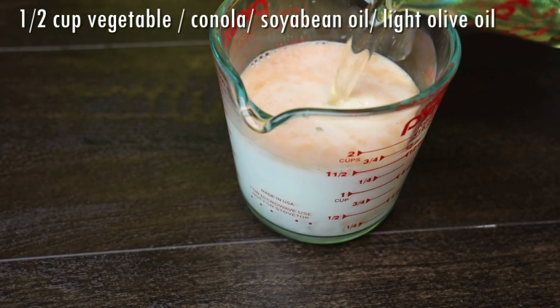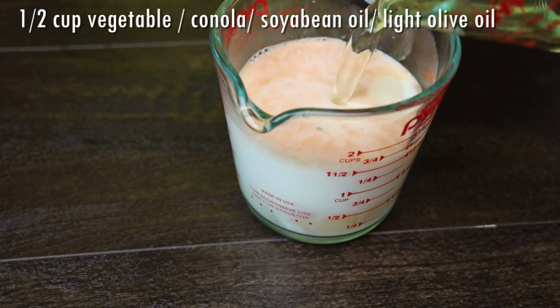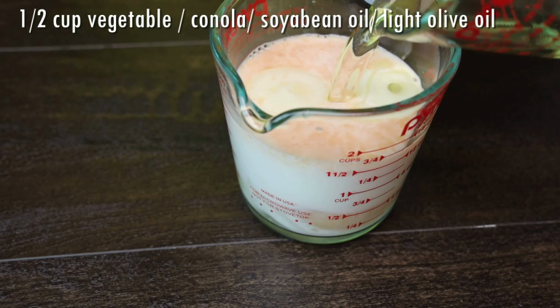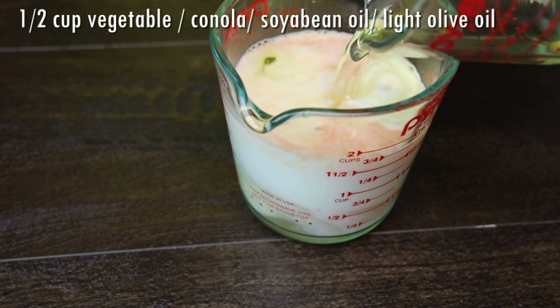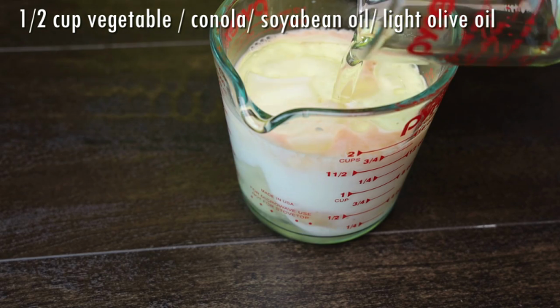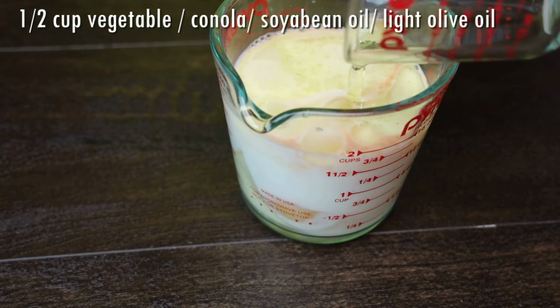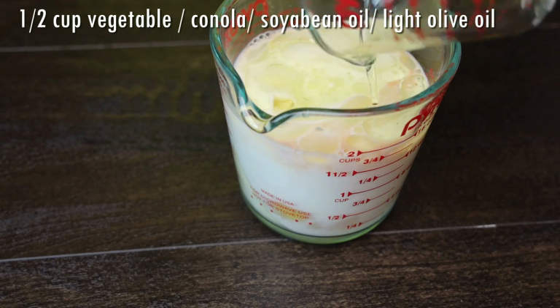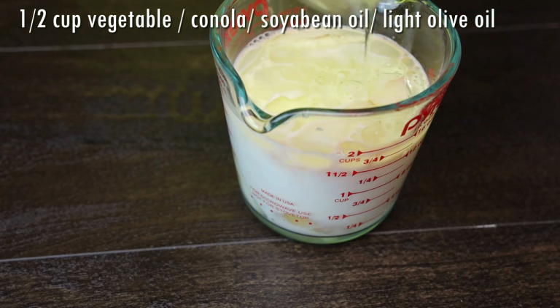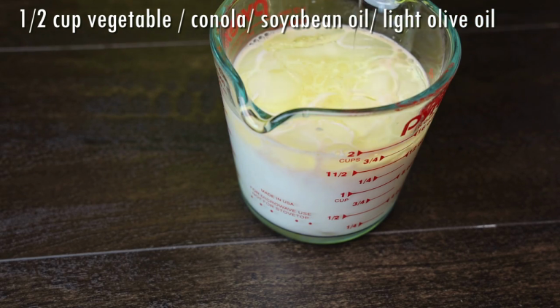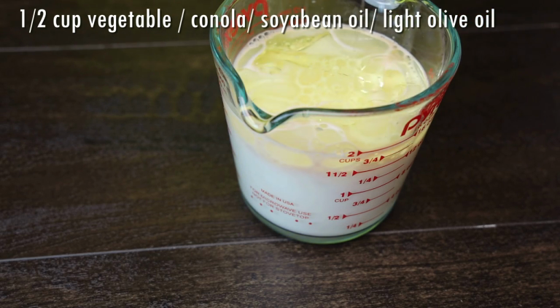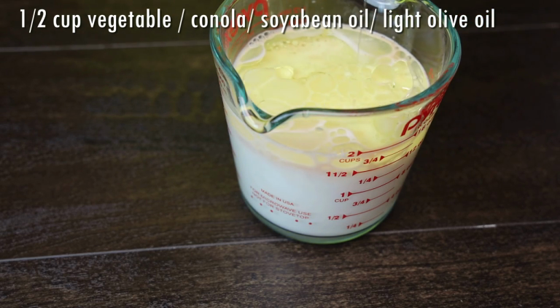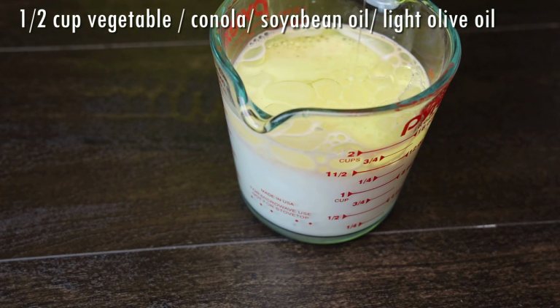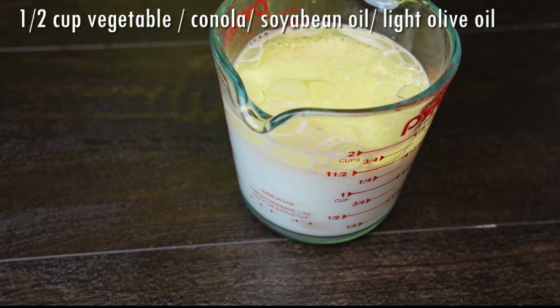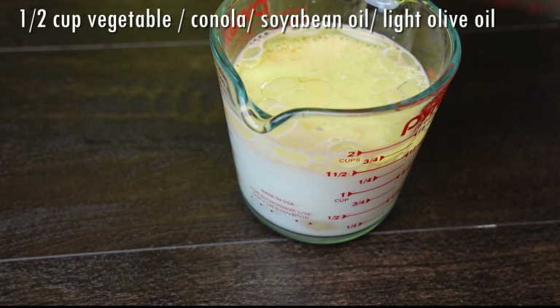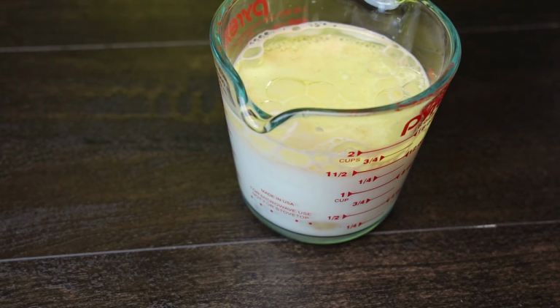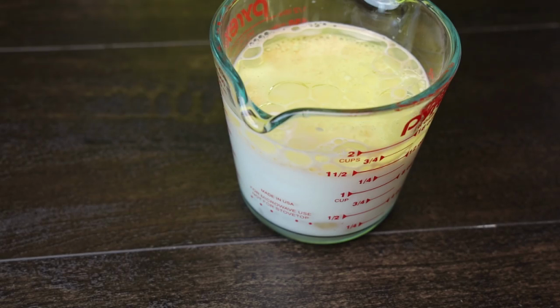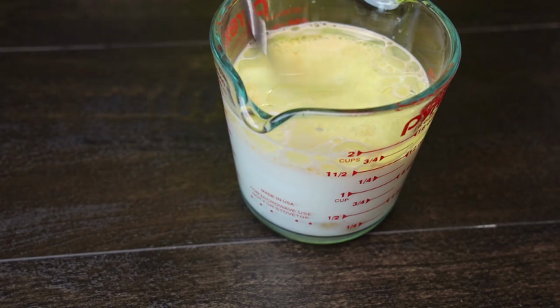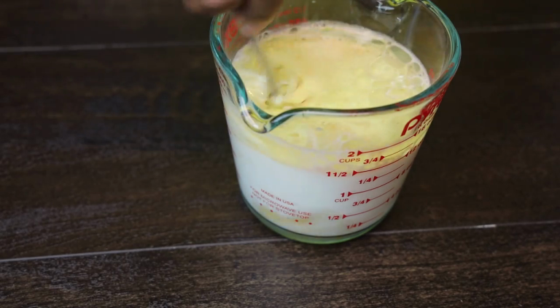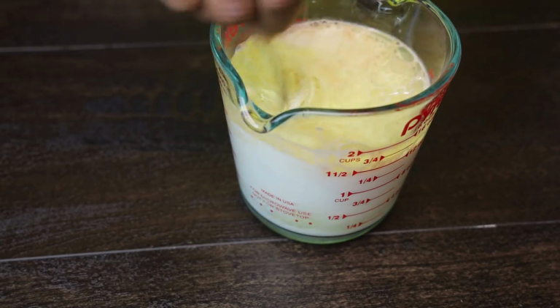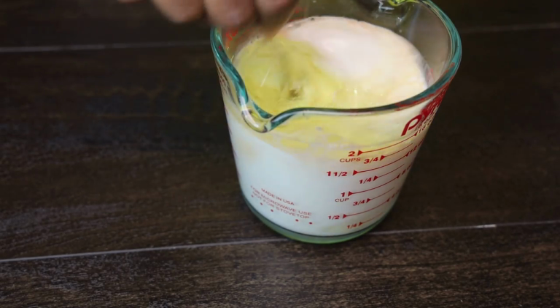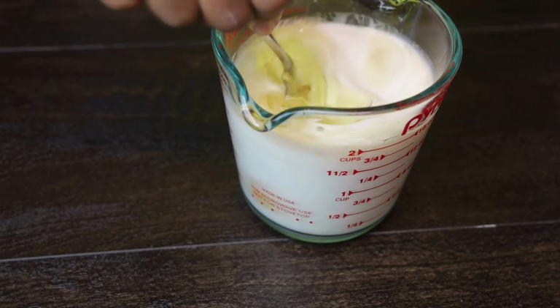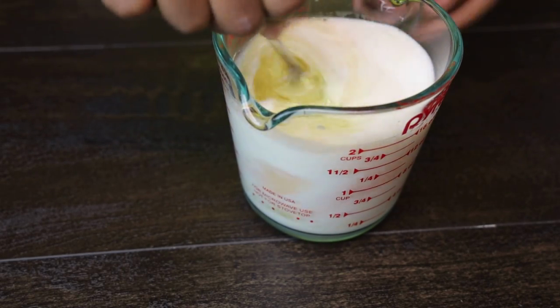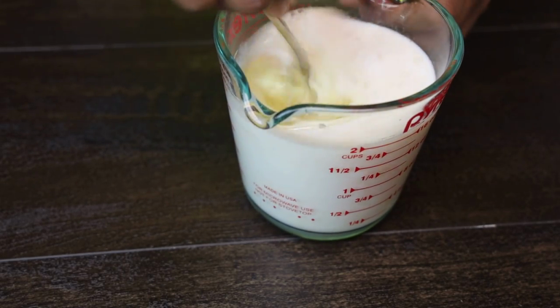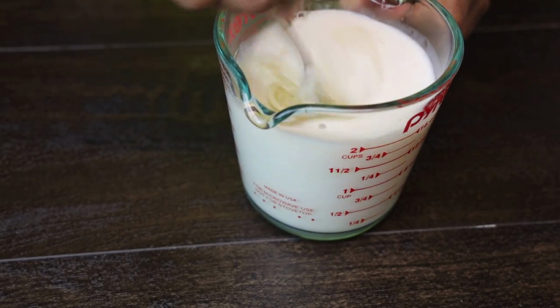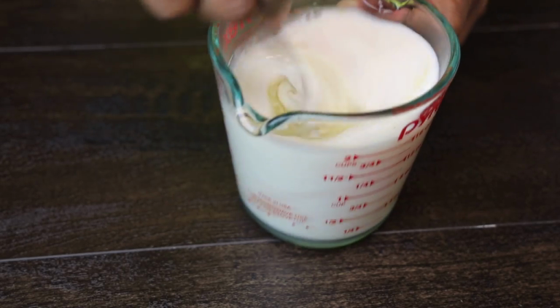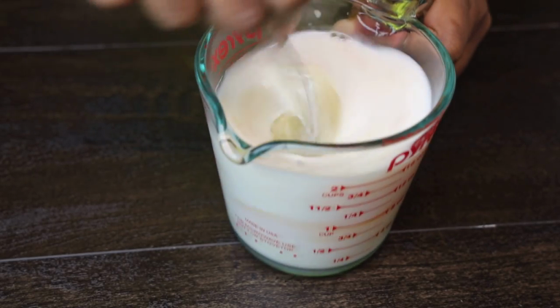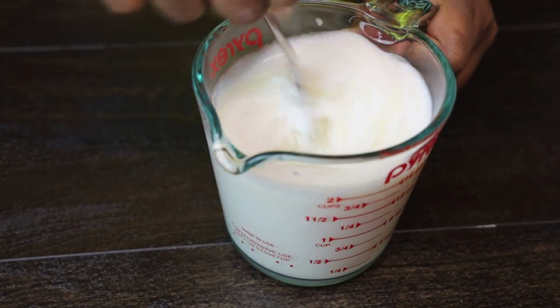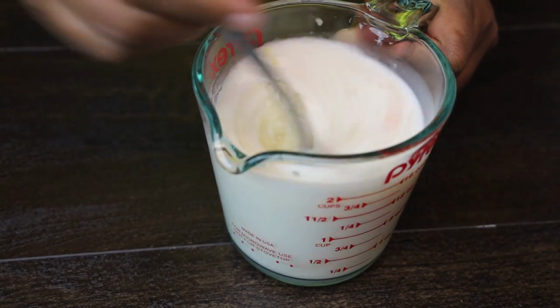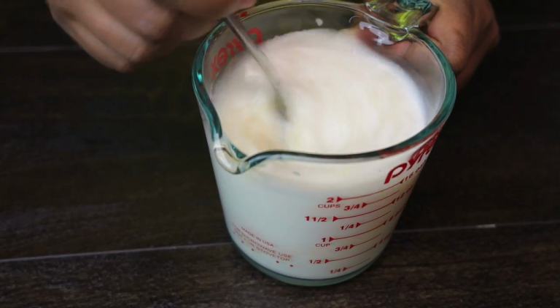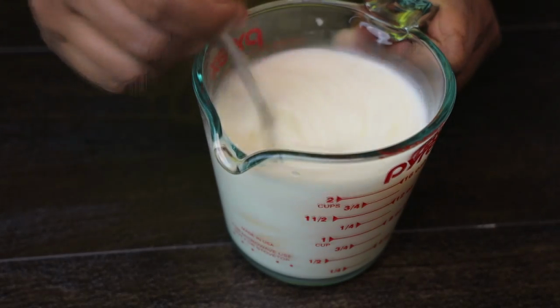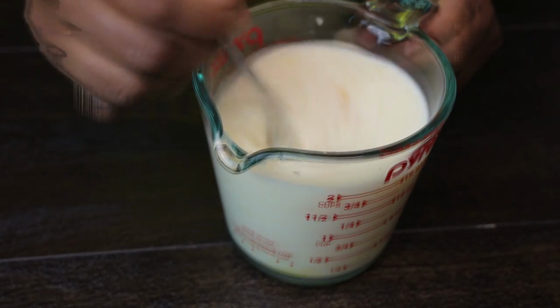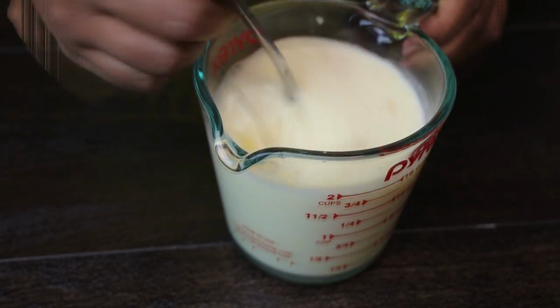Next goes in half a cup of a light oil, and we're going to give that a mix. If you wanted to use butter in place of oil, of course you can, but the oil does help keep it very moist.